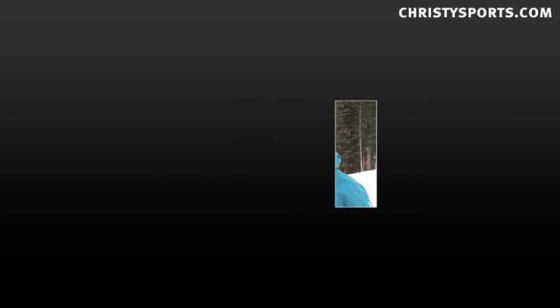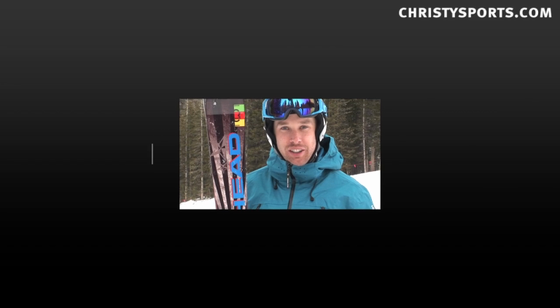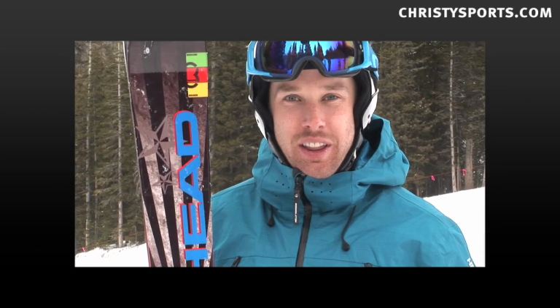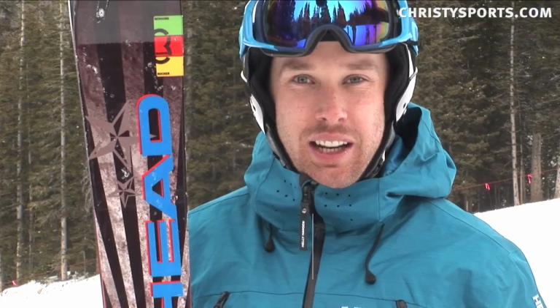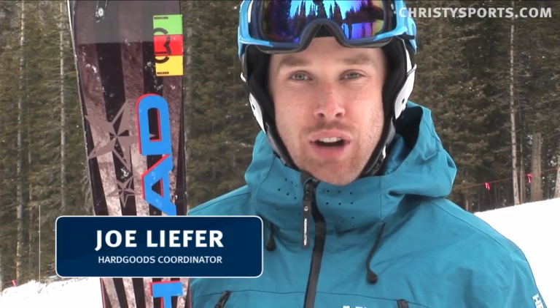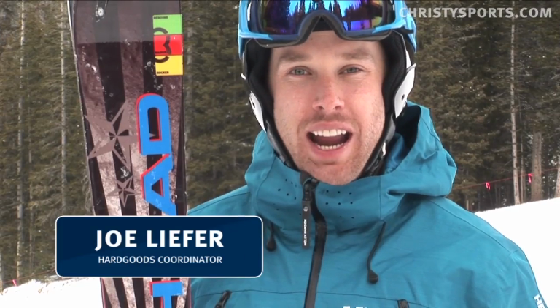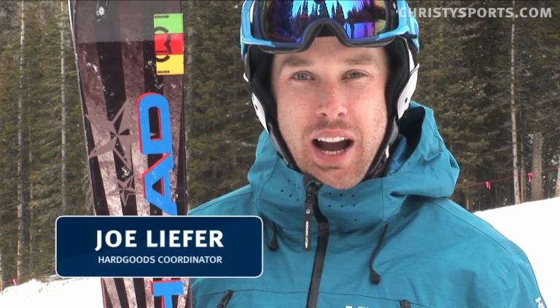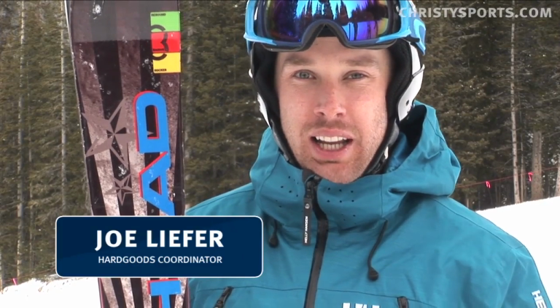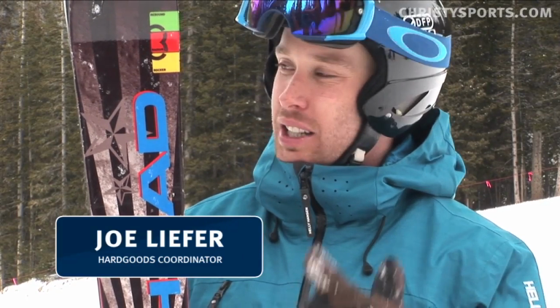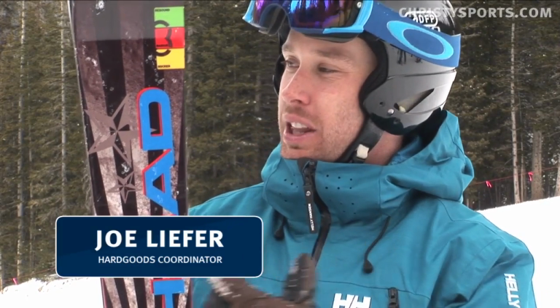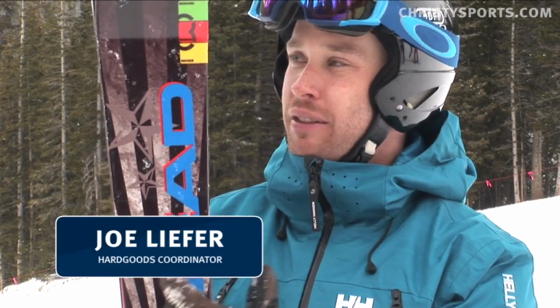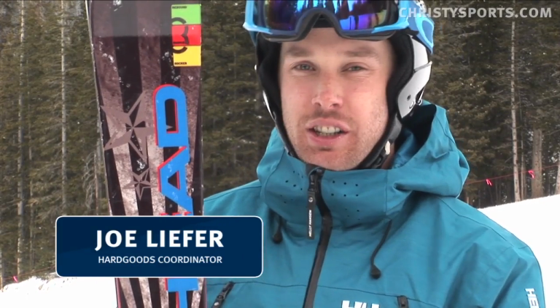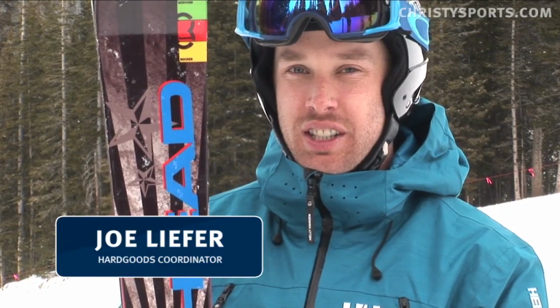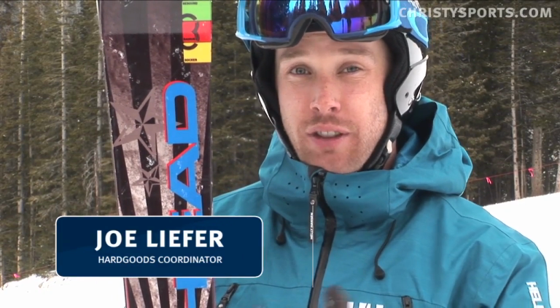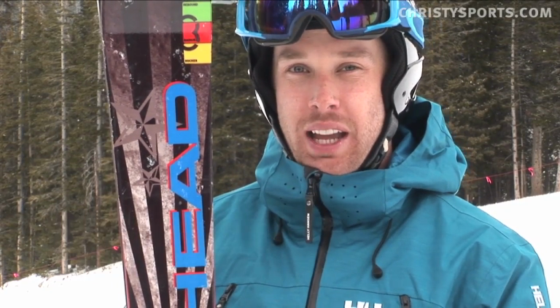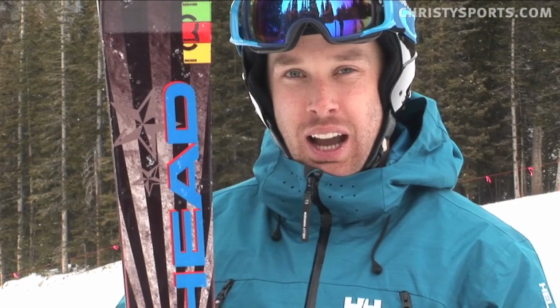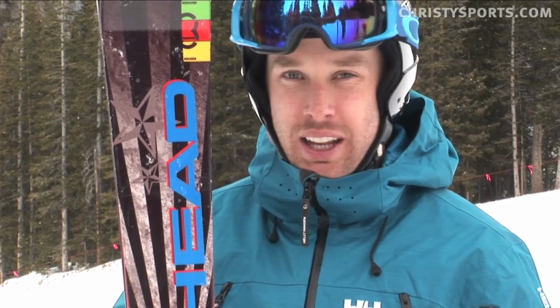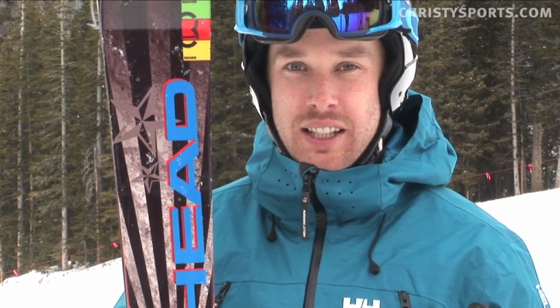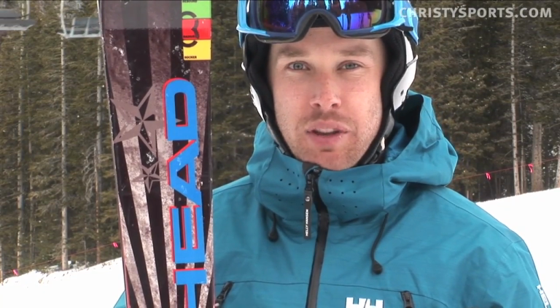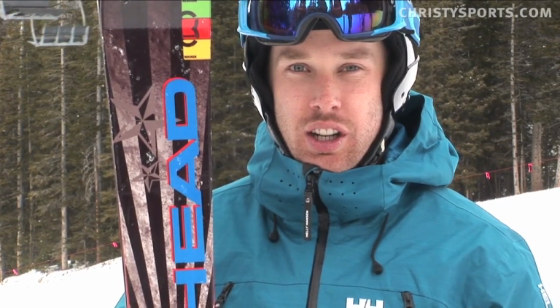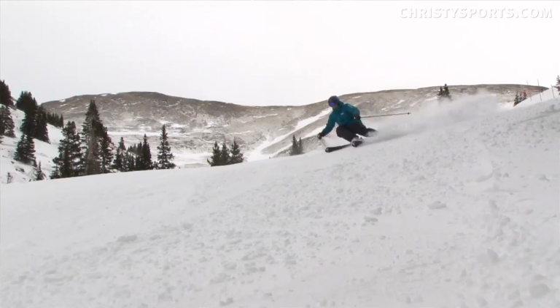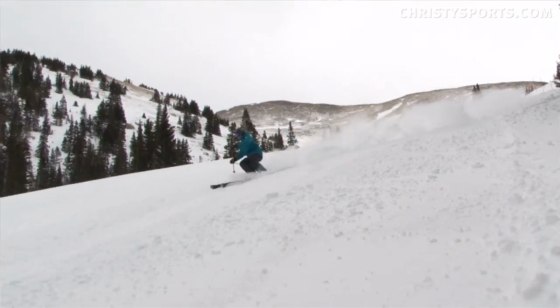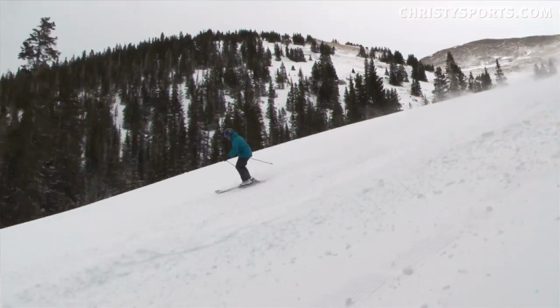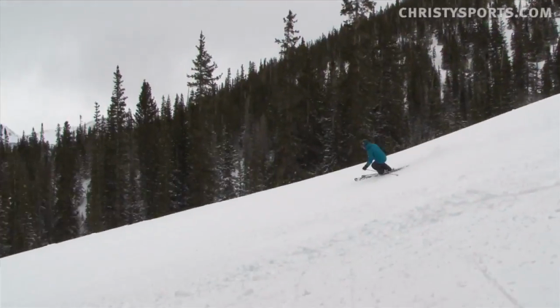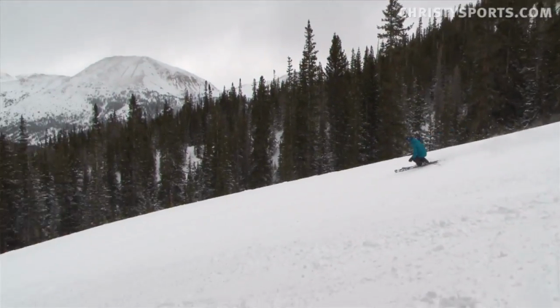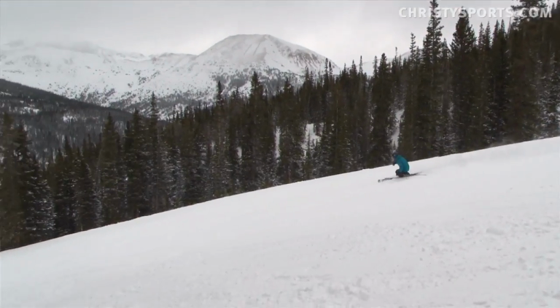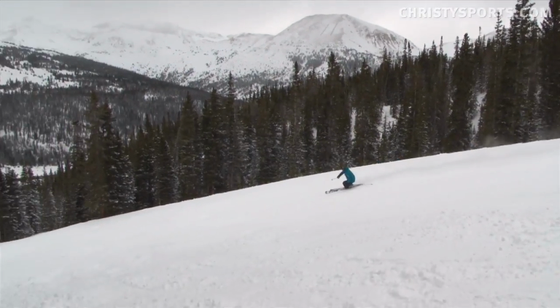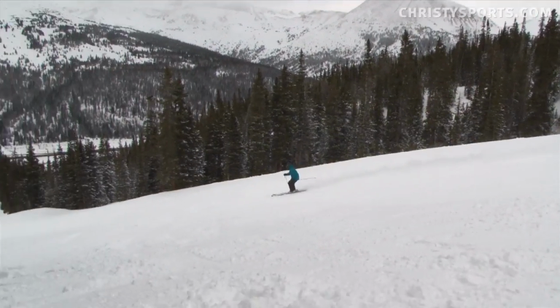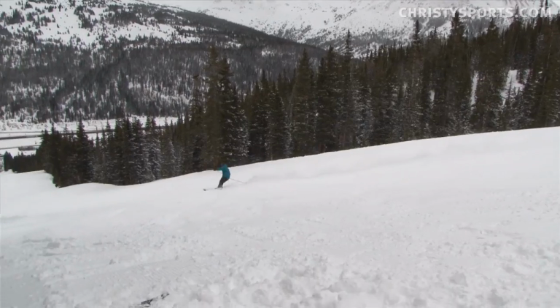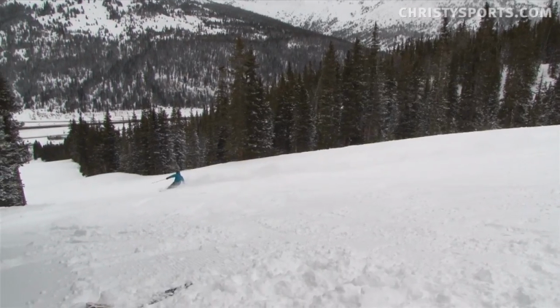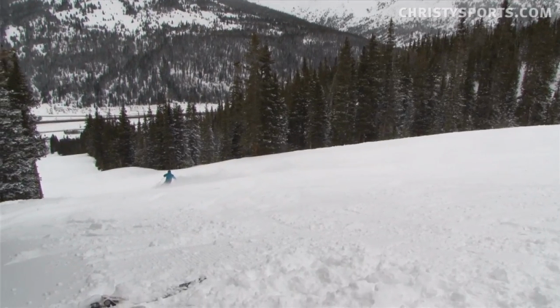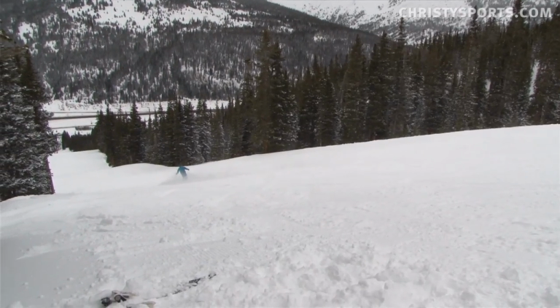Joe Liefer here with the Head Rev 85. It's from the Rev series of skis from Head. I really think Head stepped up this year and really delivered a strong series of skis. And this 85 is kind of right in the middle.